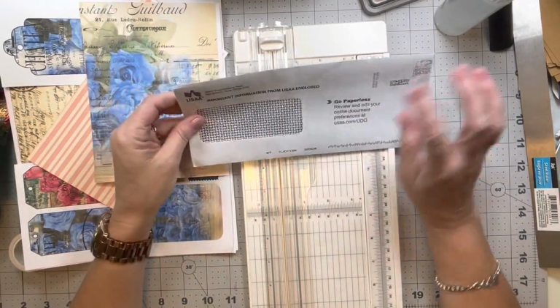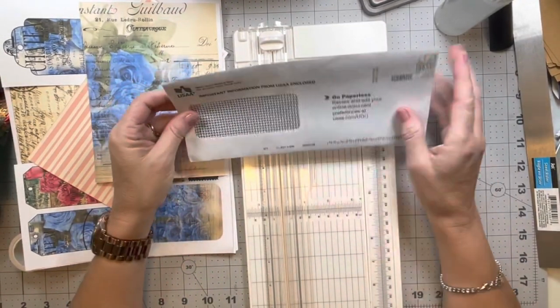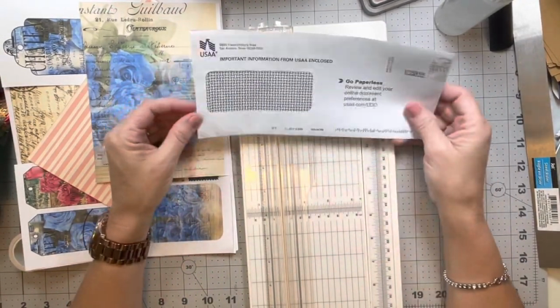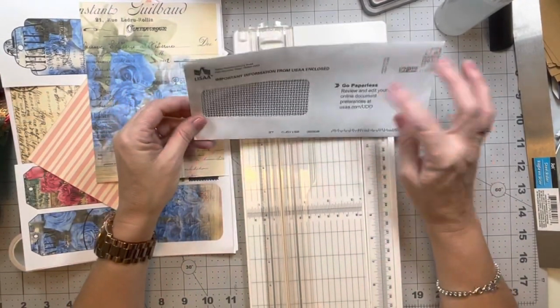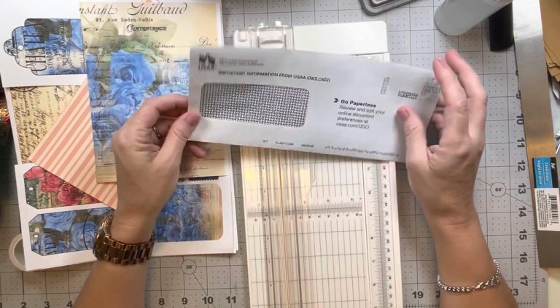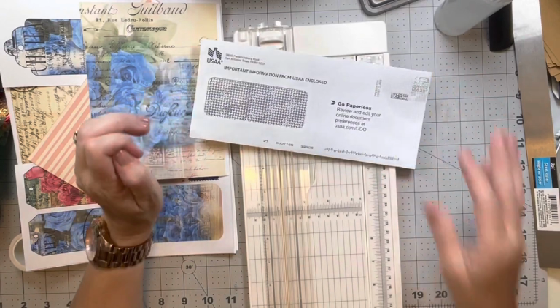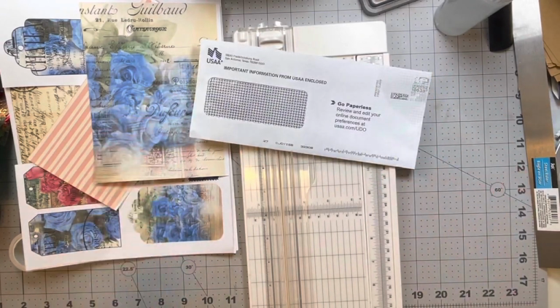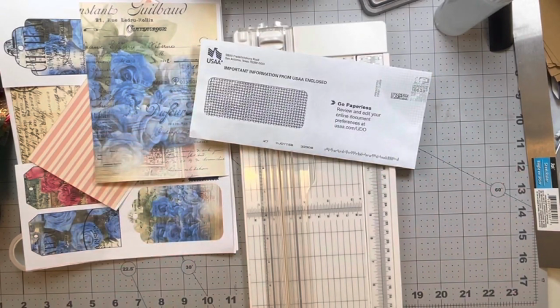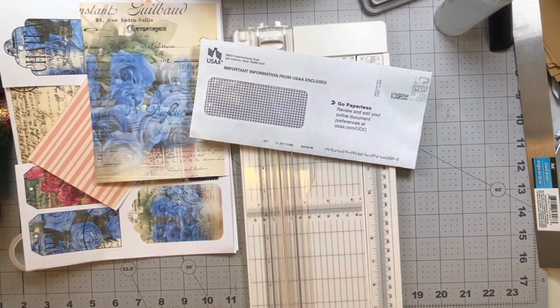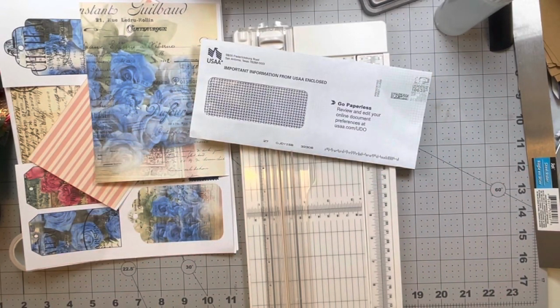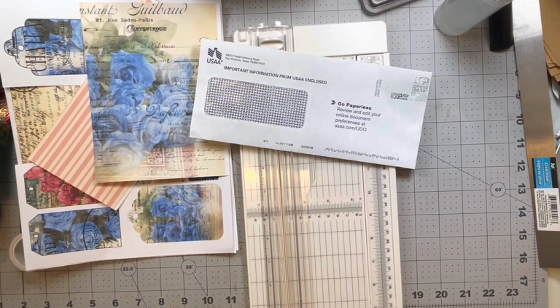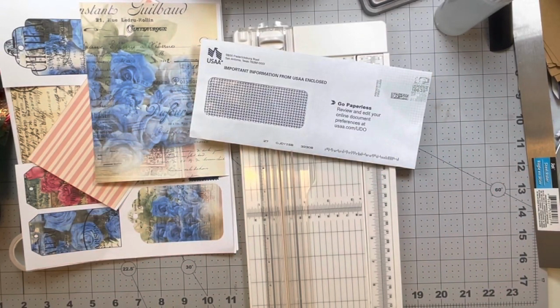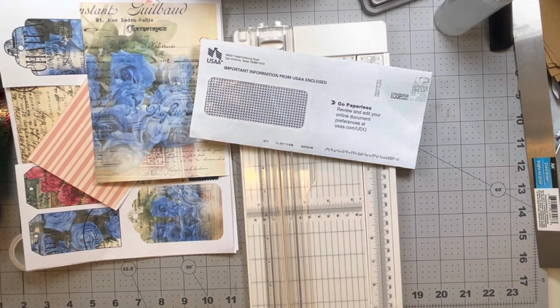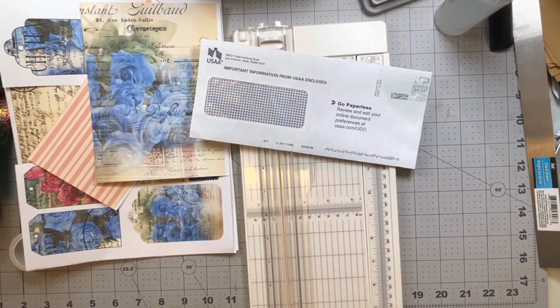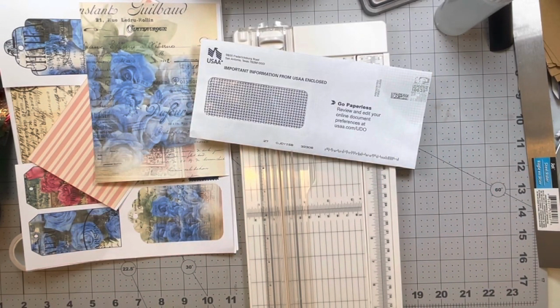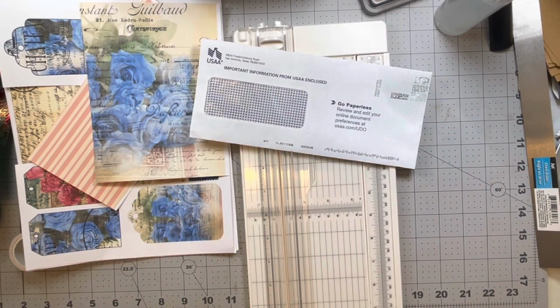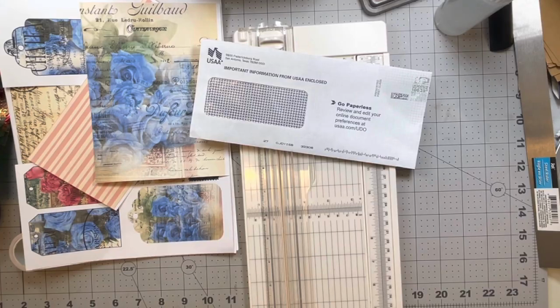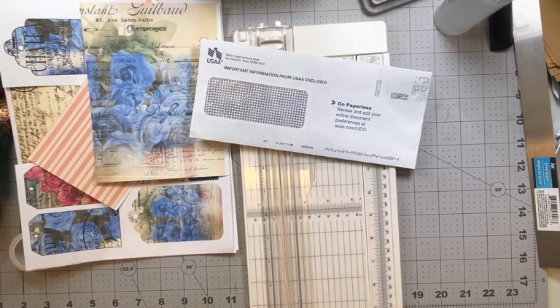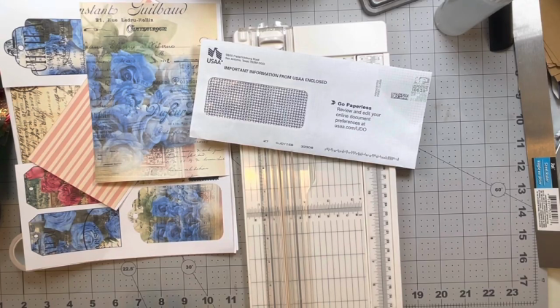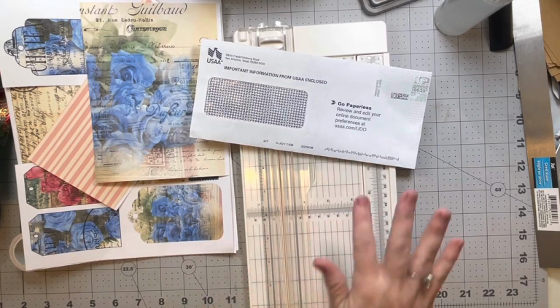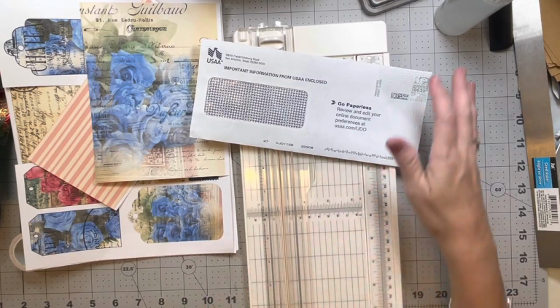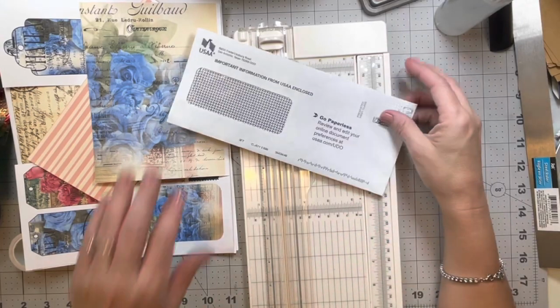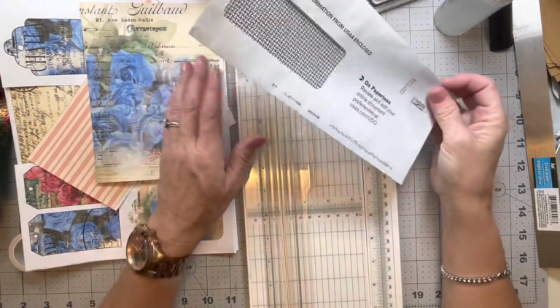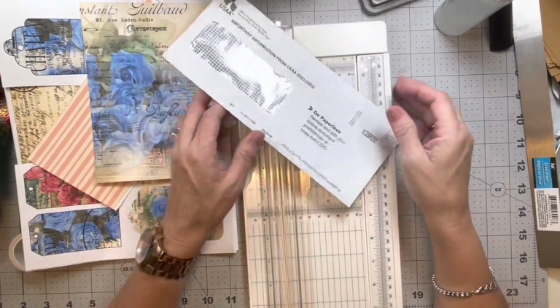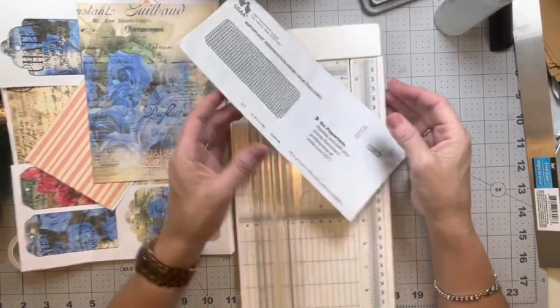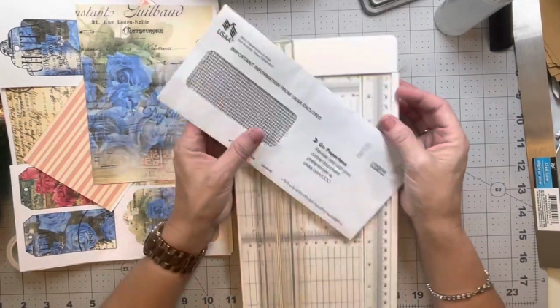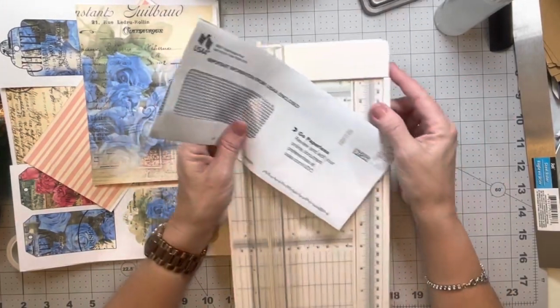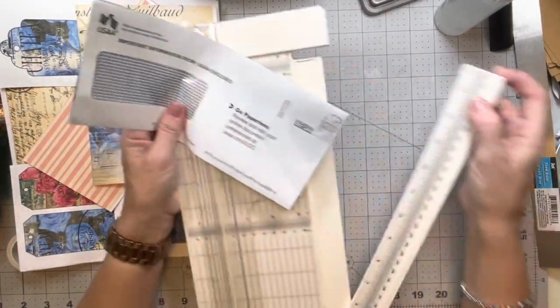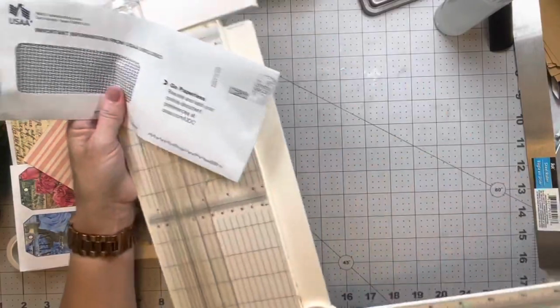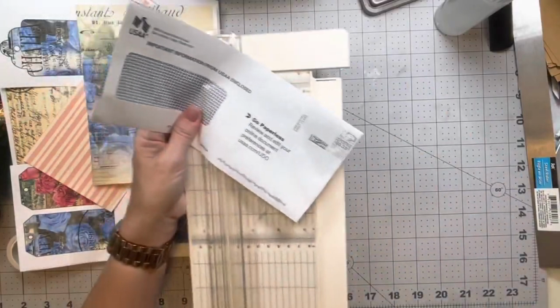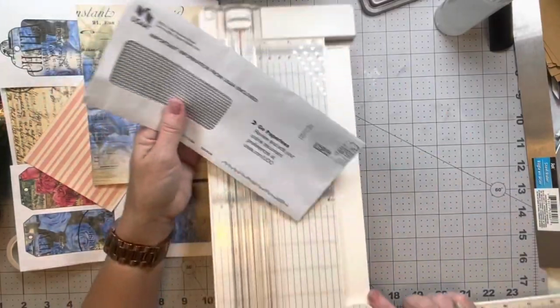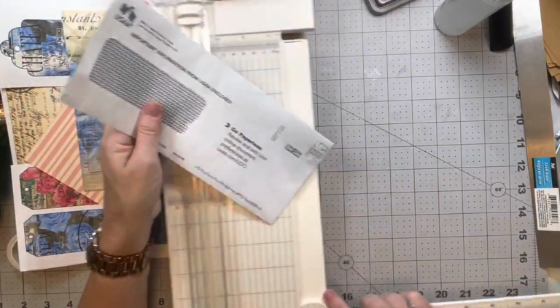Most of my journals are only about seven or seven and a half inches tall, so I know that this is going to be too big. I'm going to go ahead and trim this off.